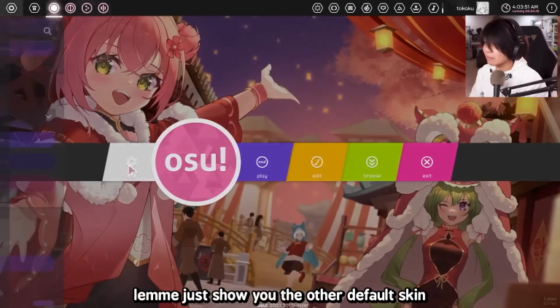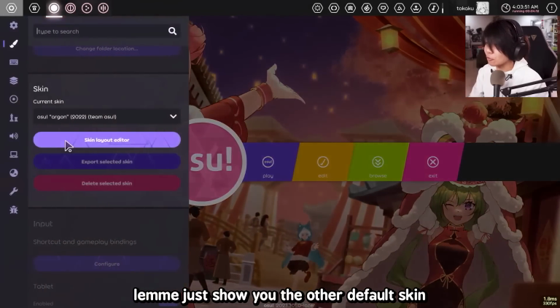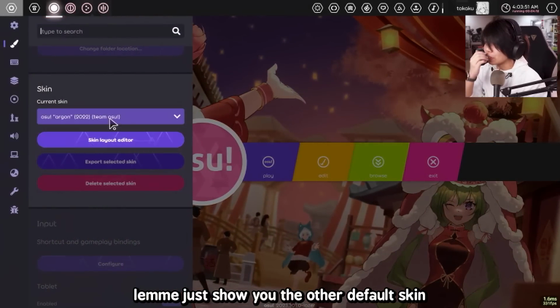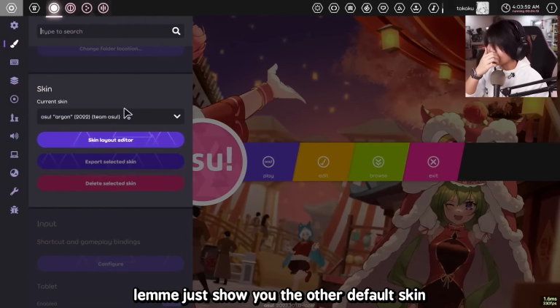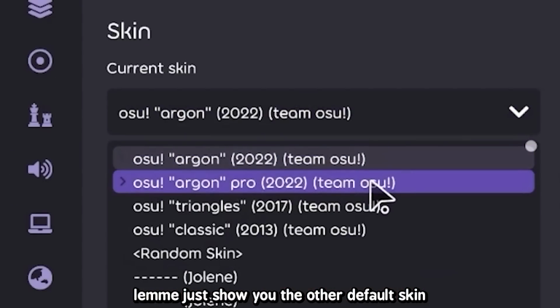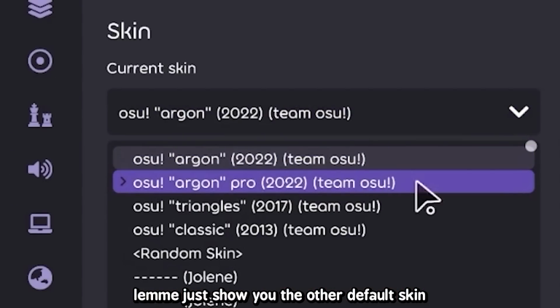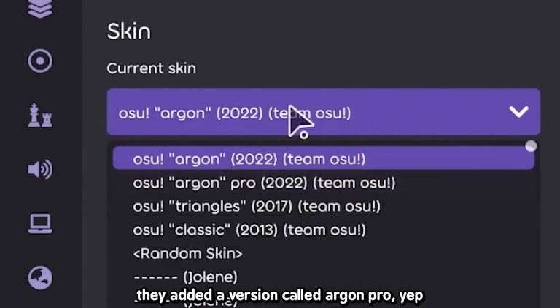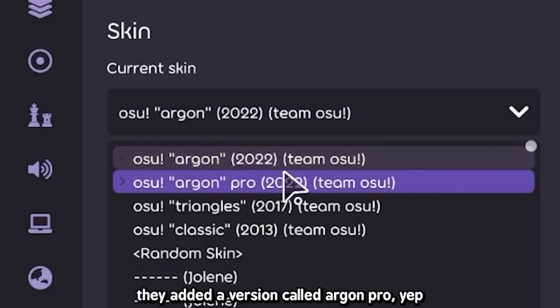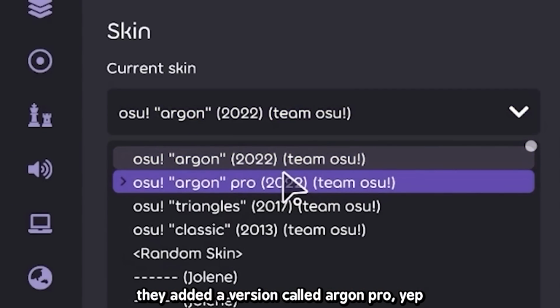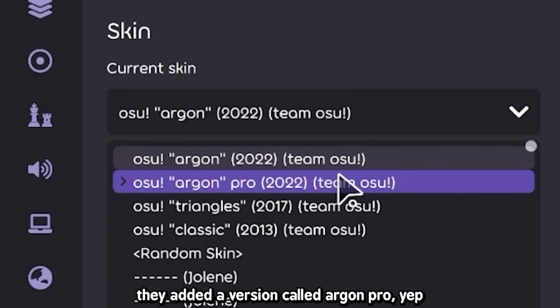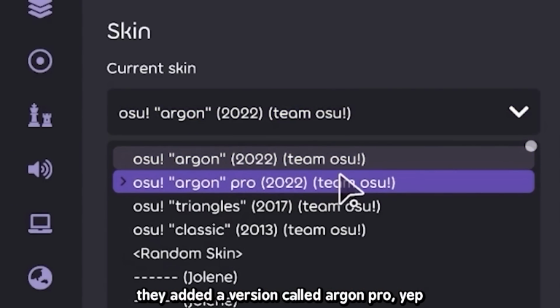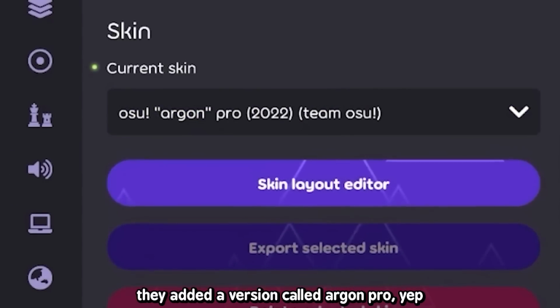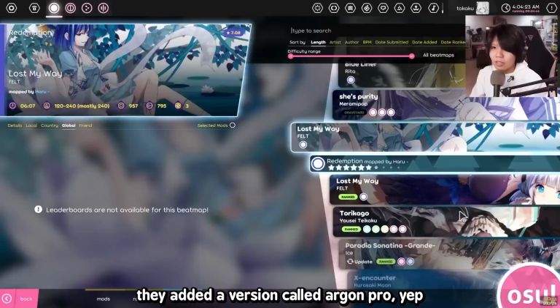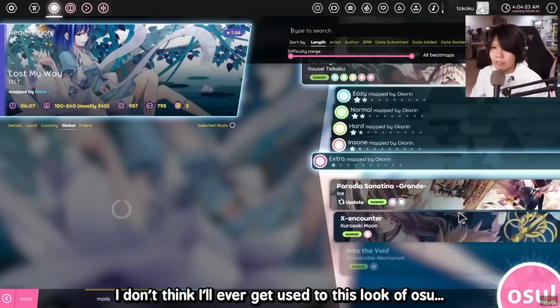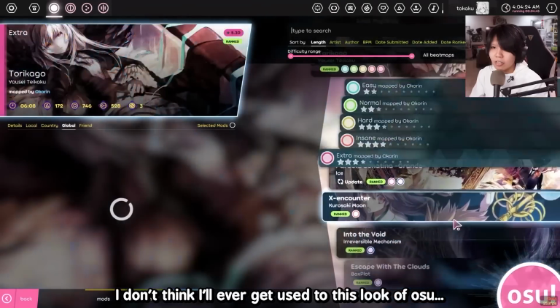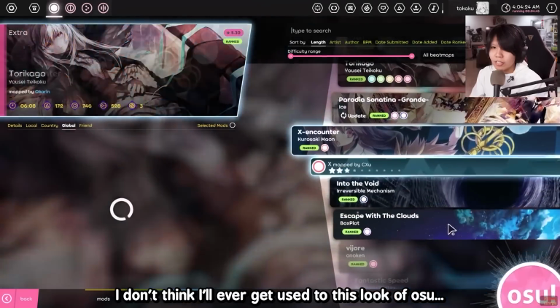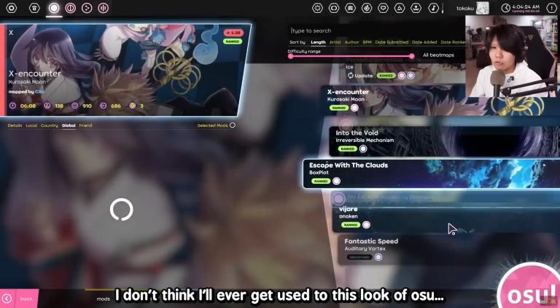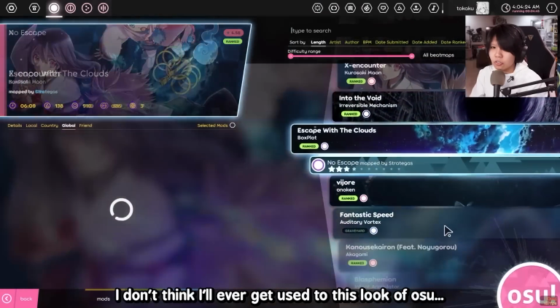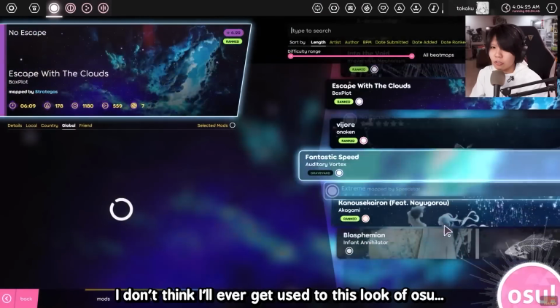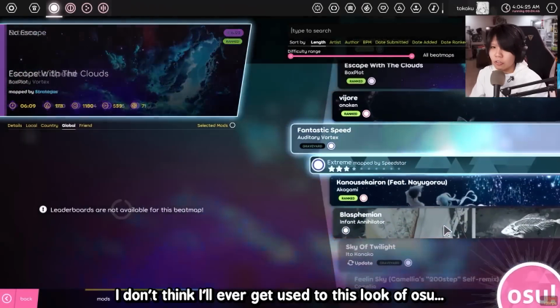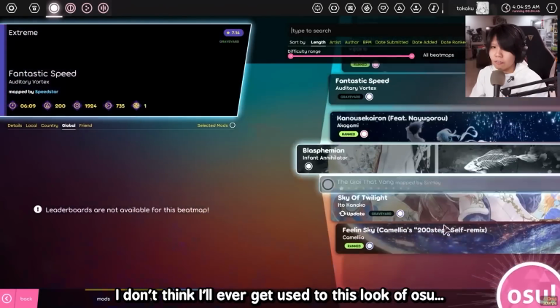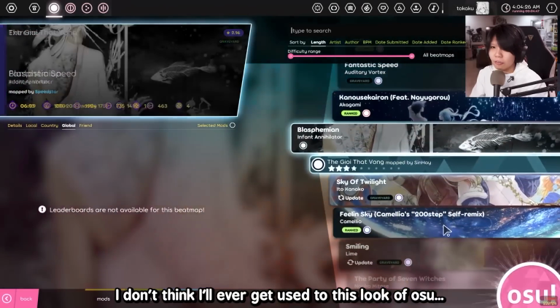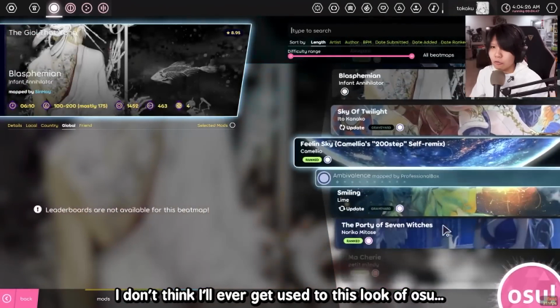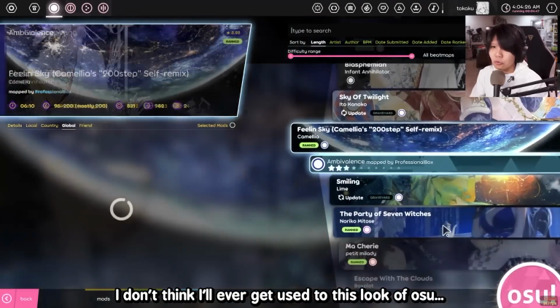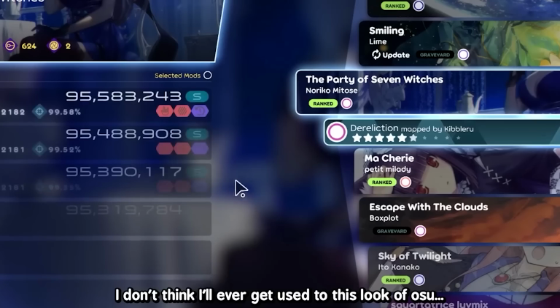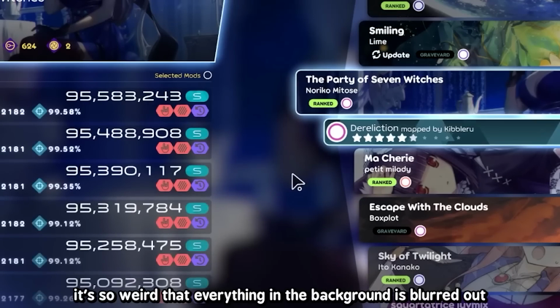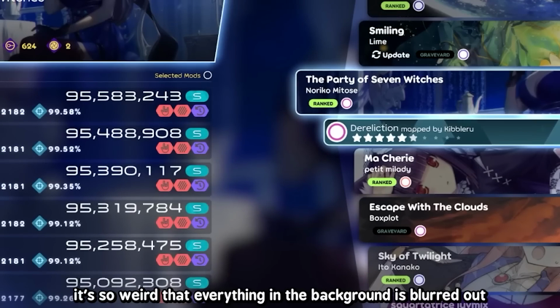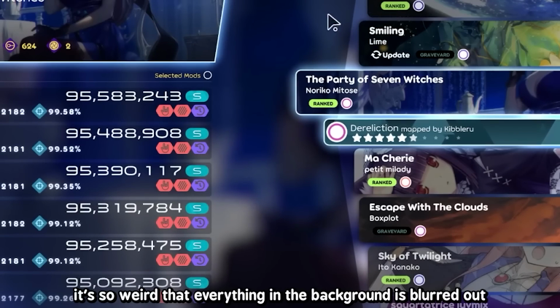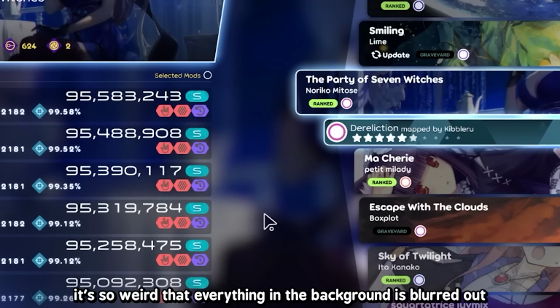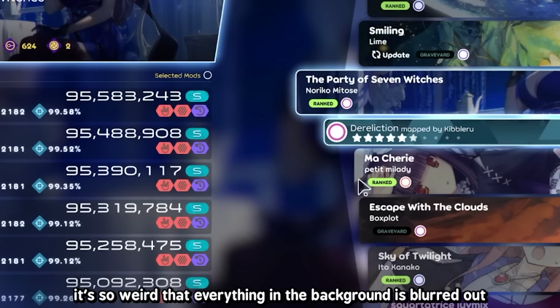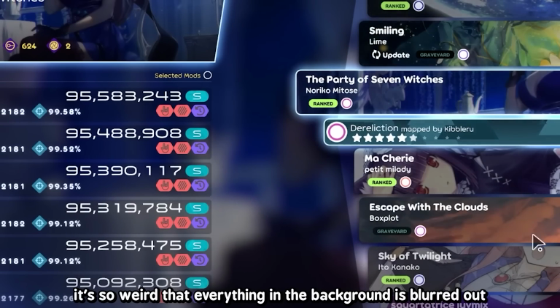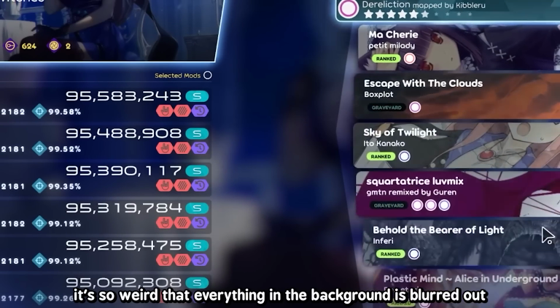Let me show you the other default skin. They added a version called Argon Pro. I don't think I'll ever get used to this look of osu!. It's so weird that everything in the background is blurred out.